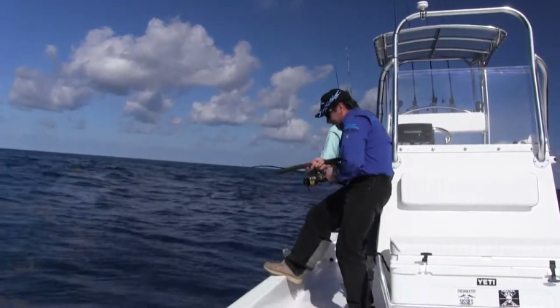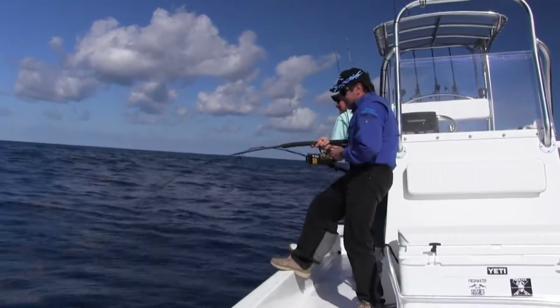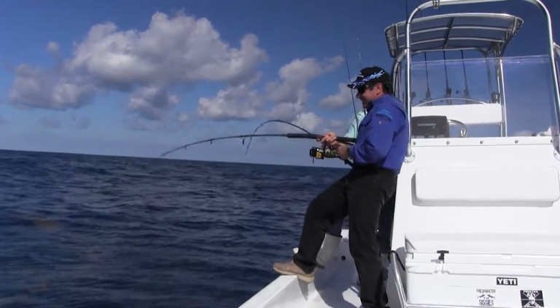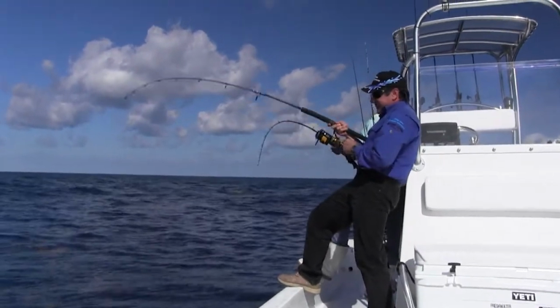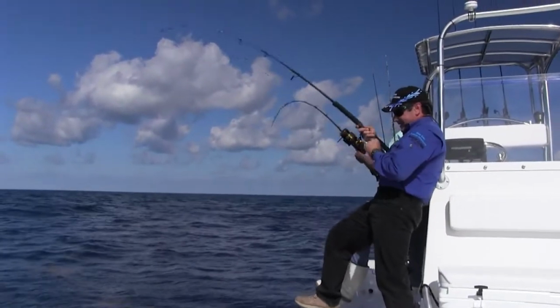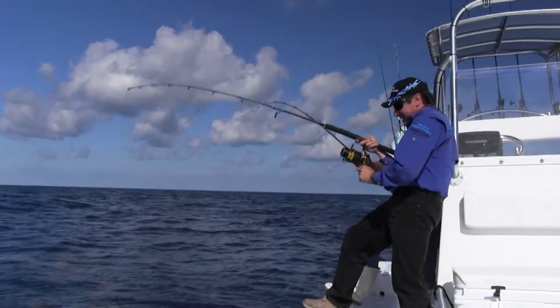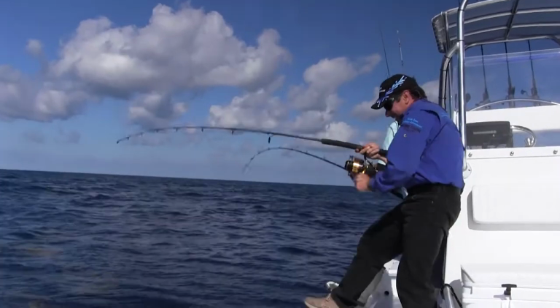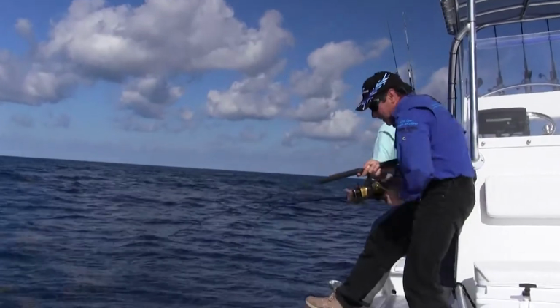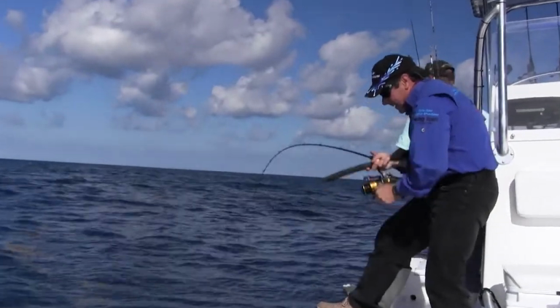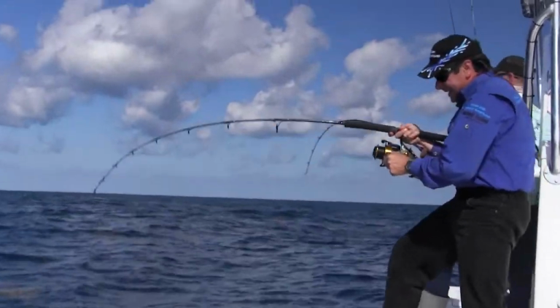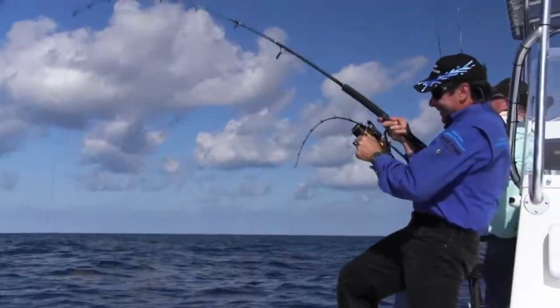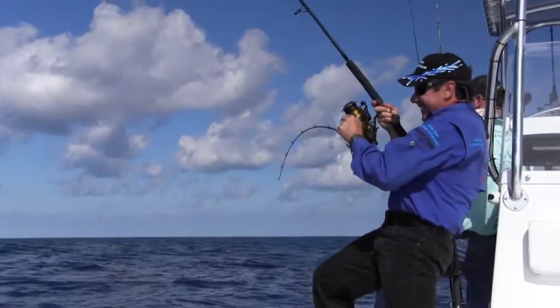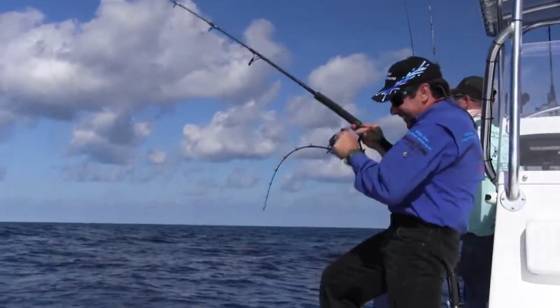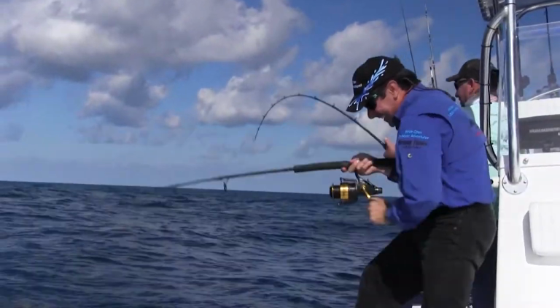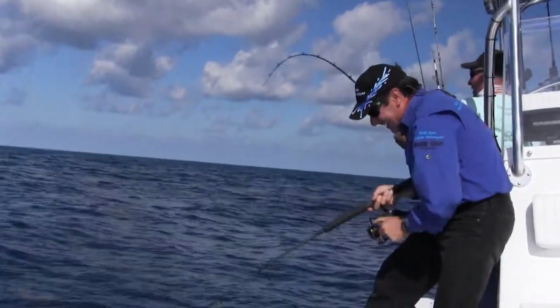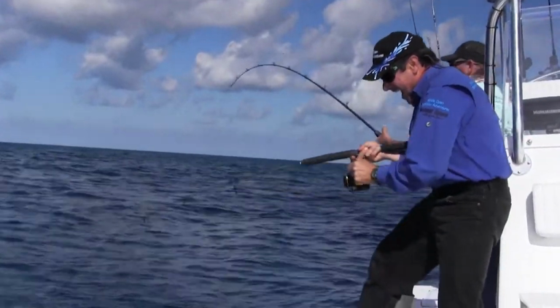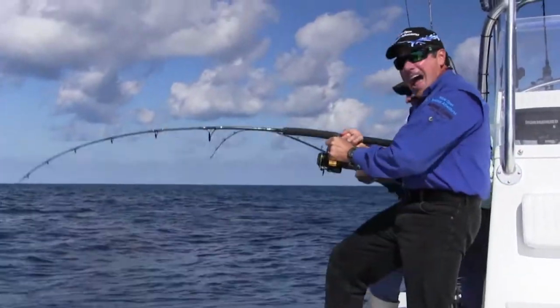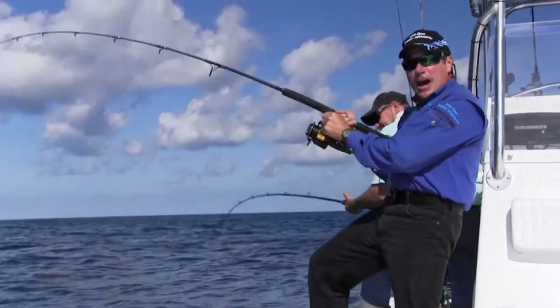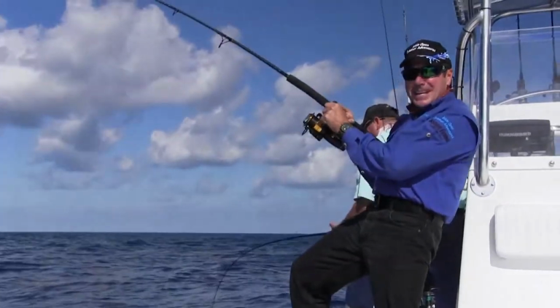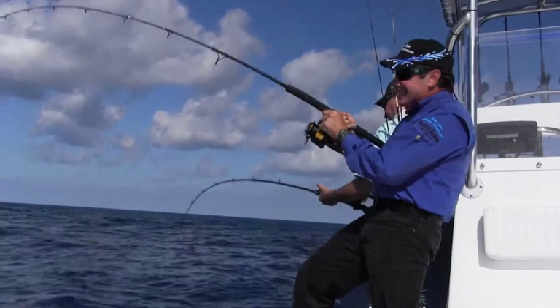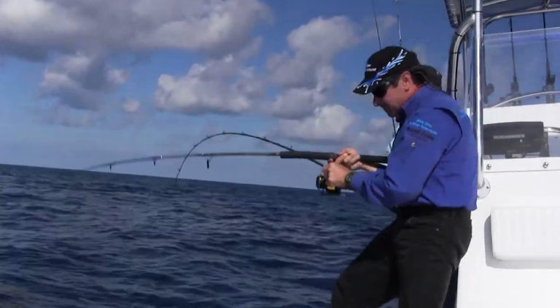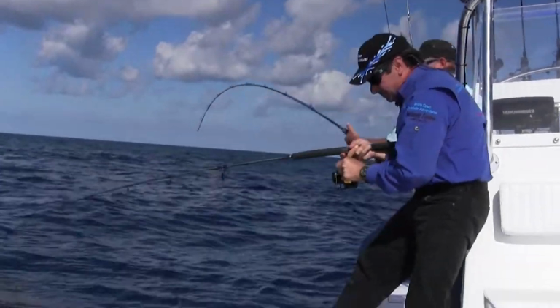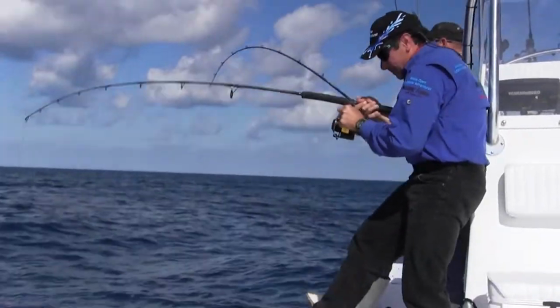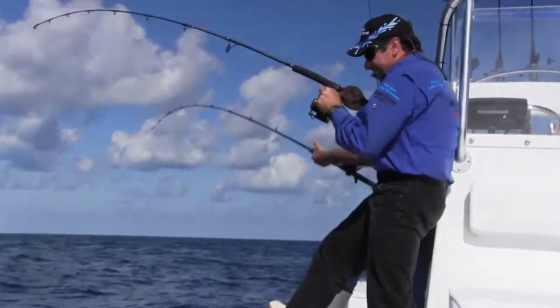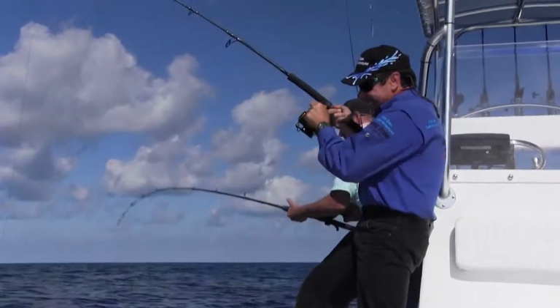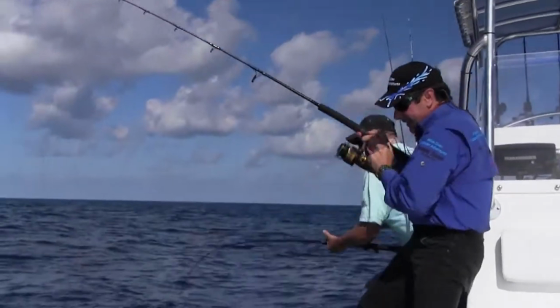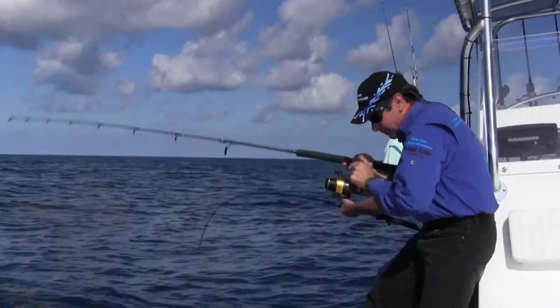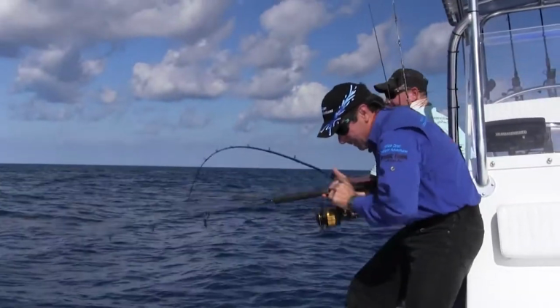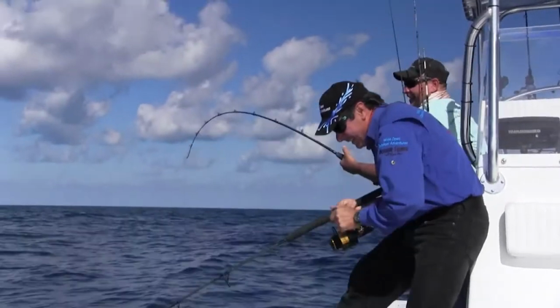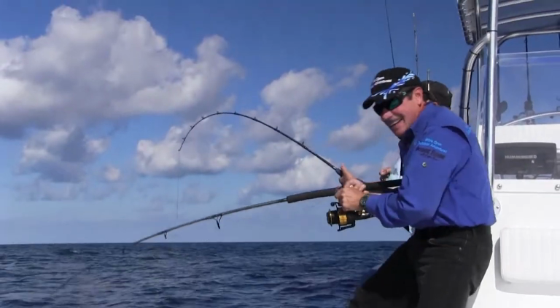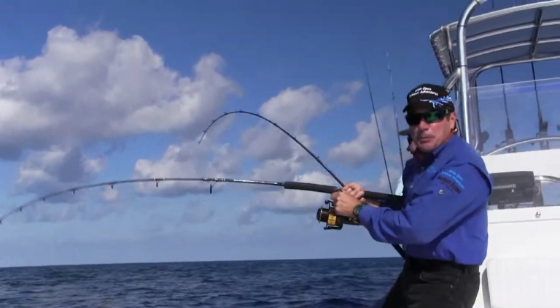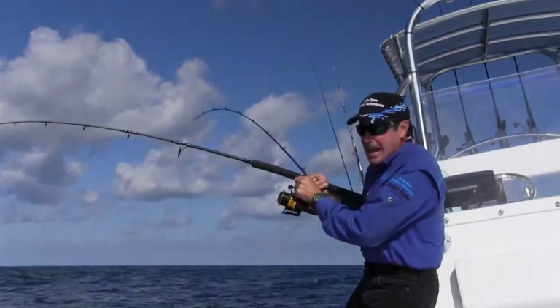We got a double done. This is fishing, my friend — what I'm talking about! That's nonstop action. I thought I was pulling him up, but he's pulling me down.